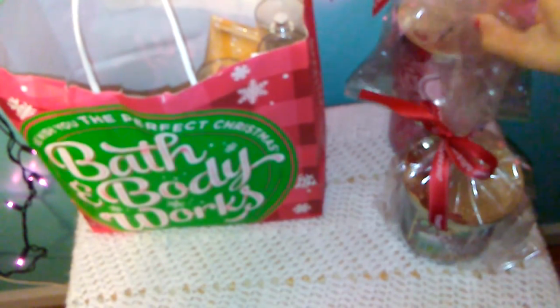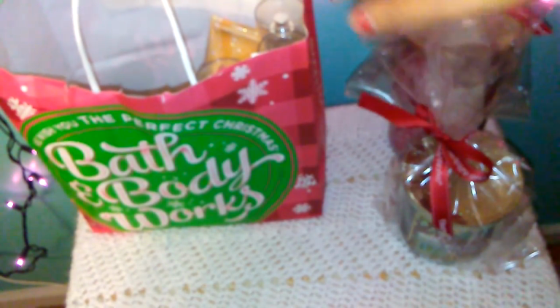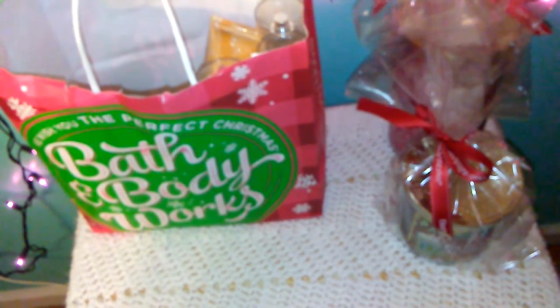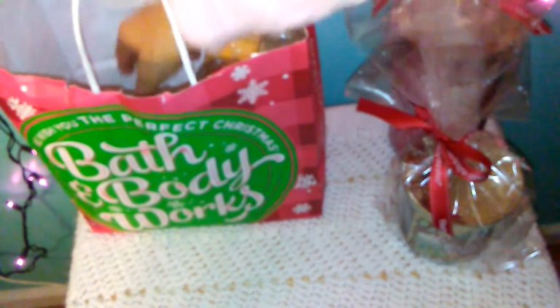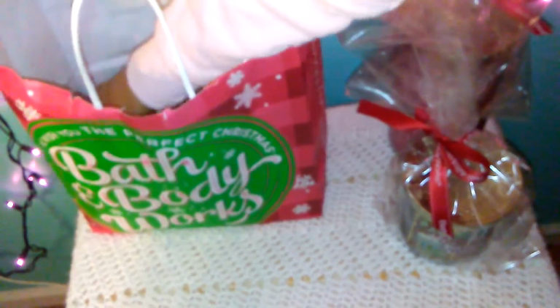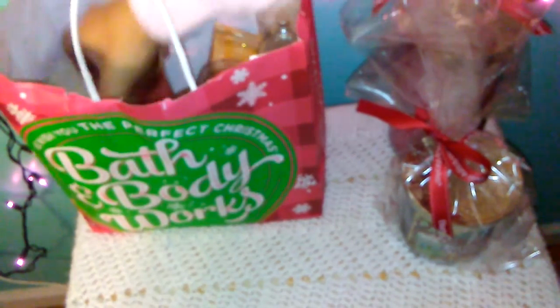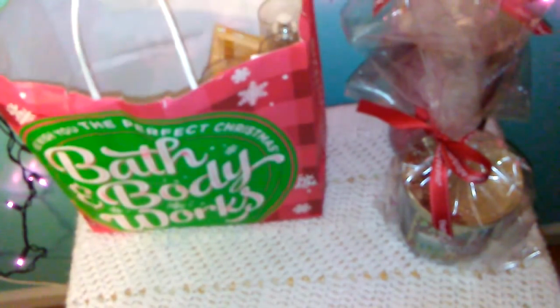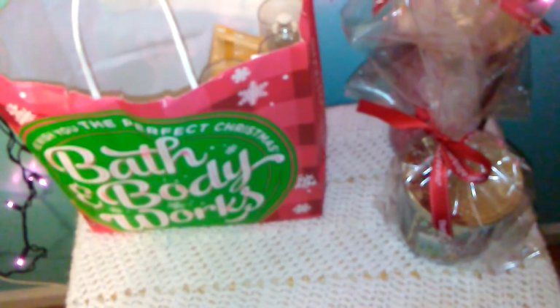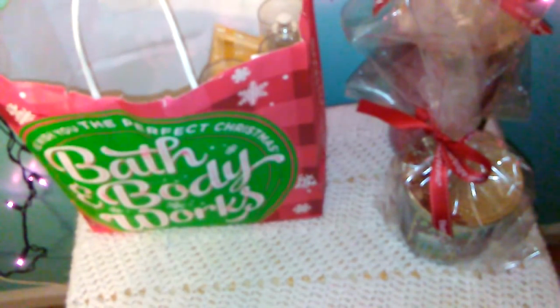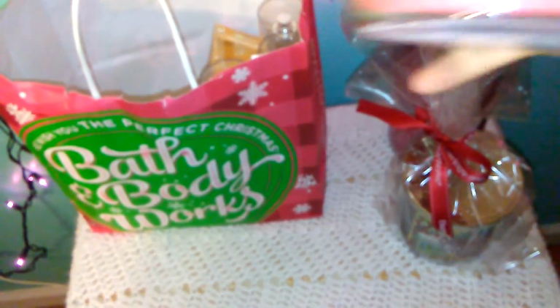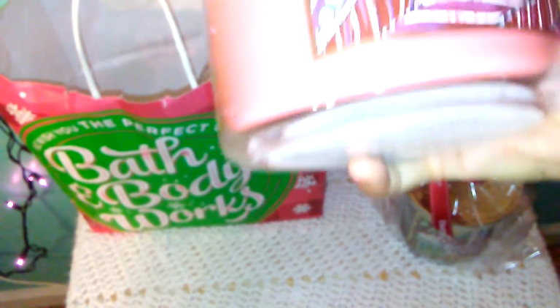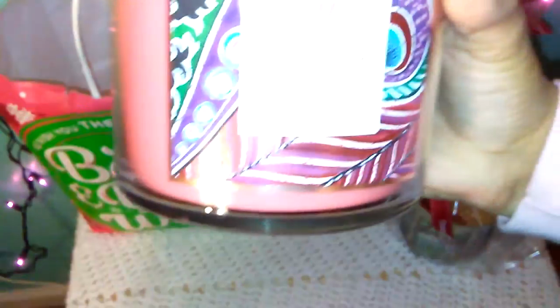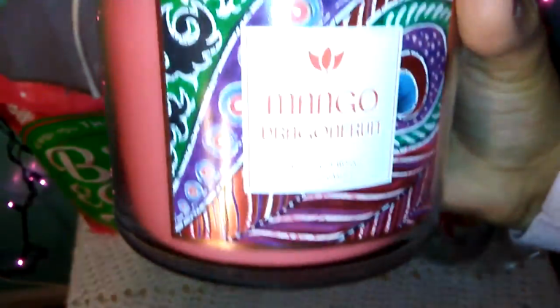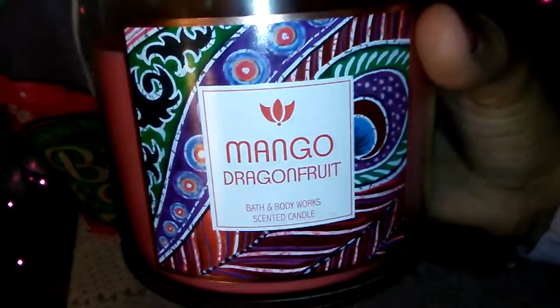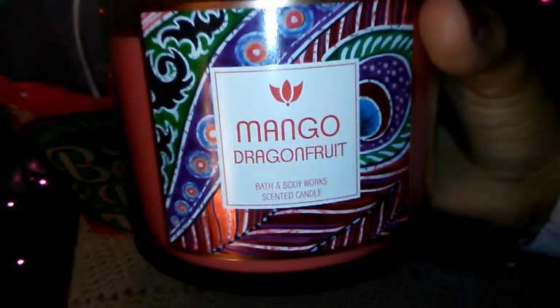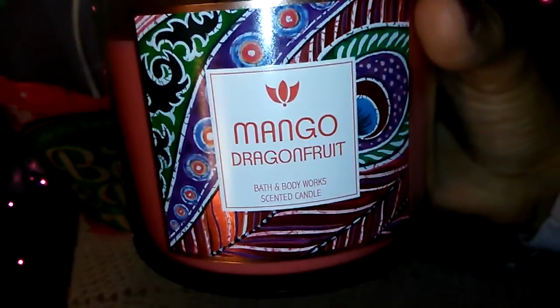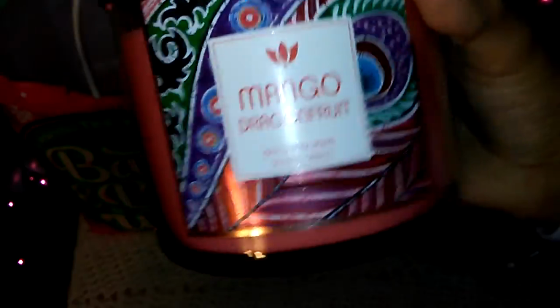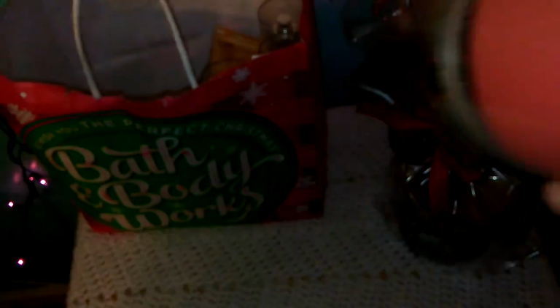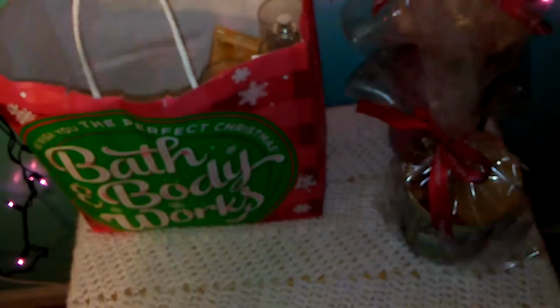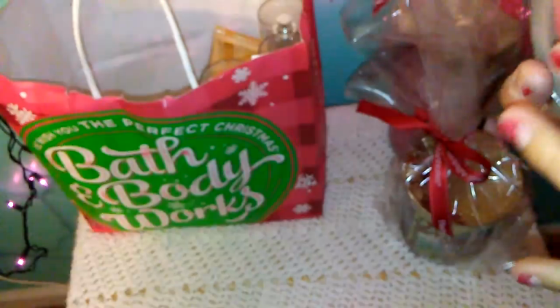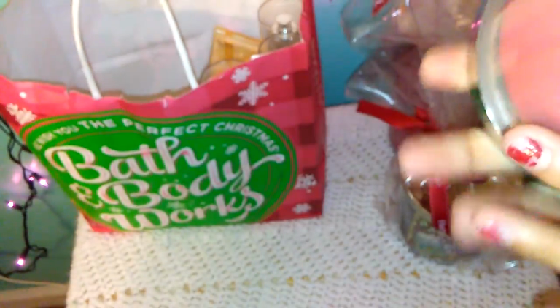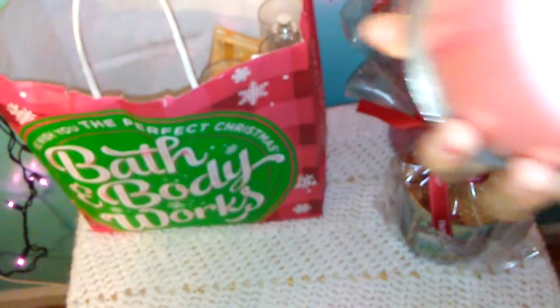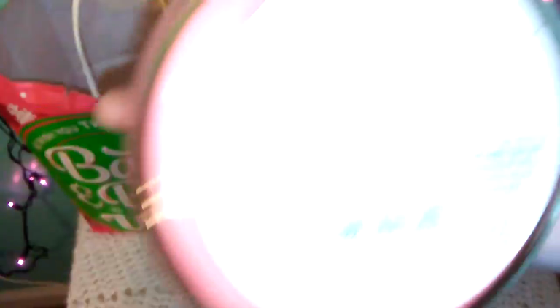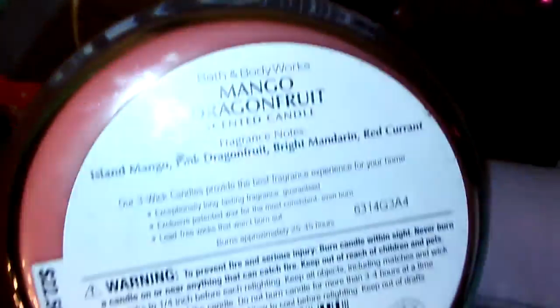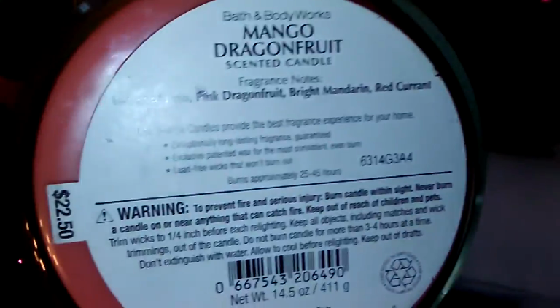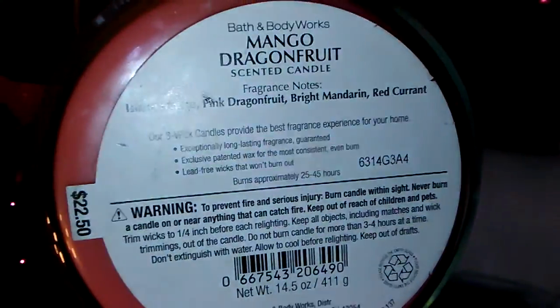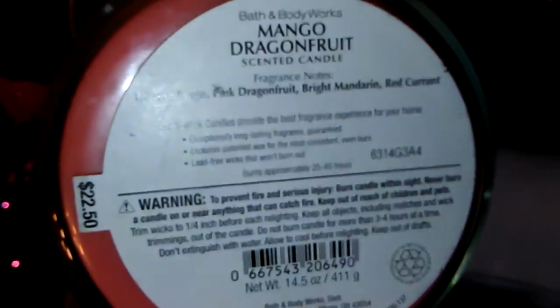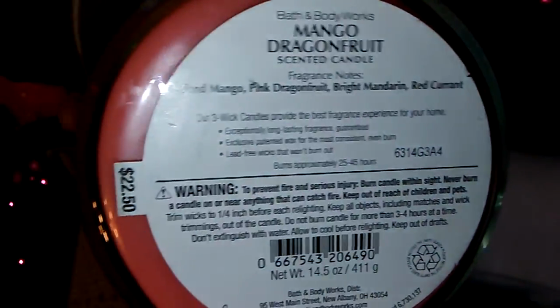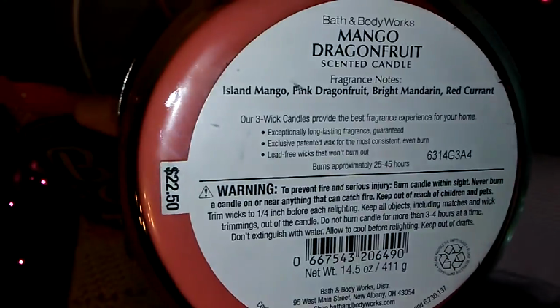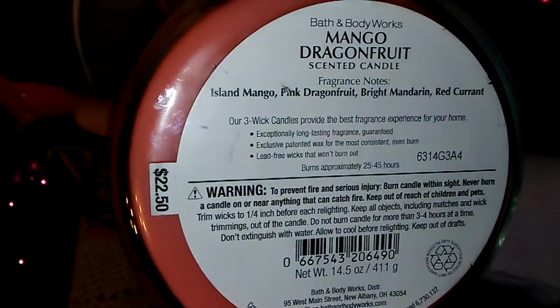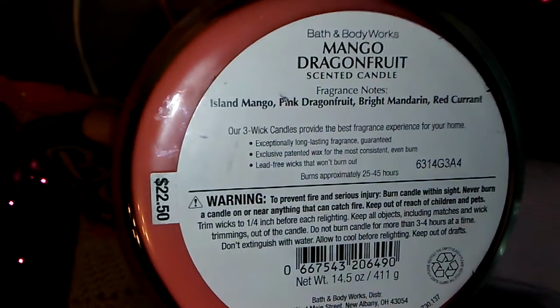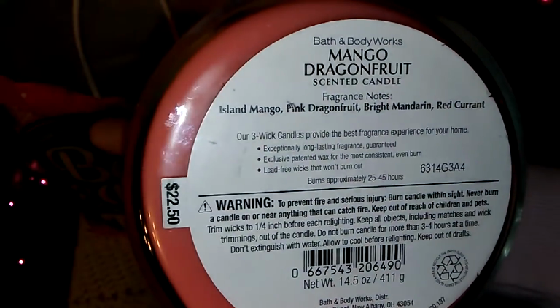The last candle that I got was this Mango Dragon Fruit Candle and the fragrance notes on this are Iceland Mango, Pink Dragon Fruit, Bright Mandarin, and Red Currant.